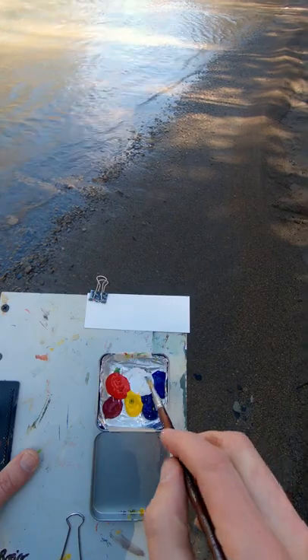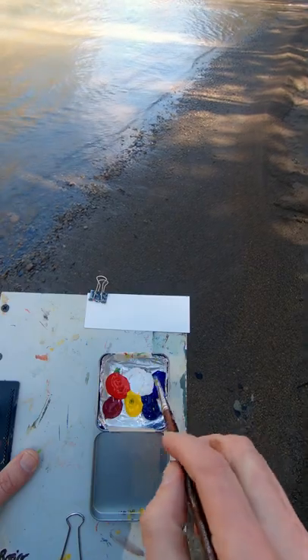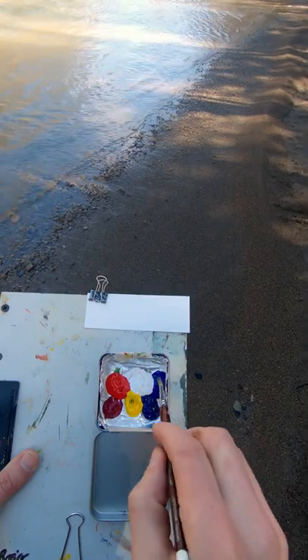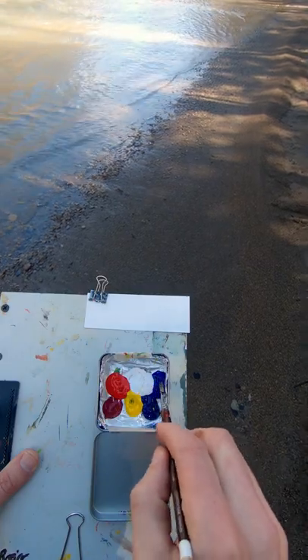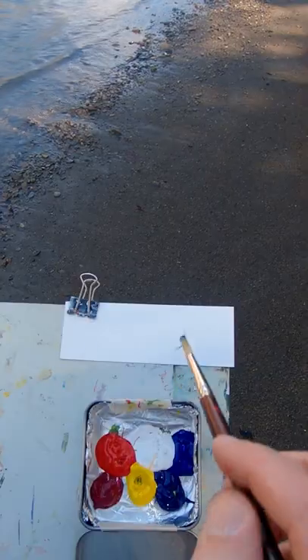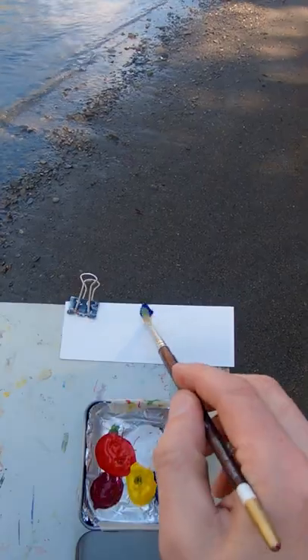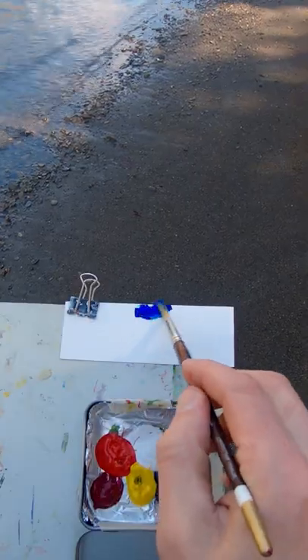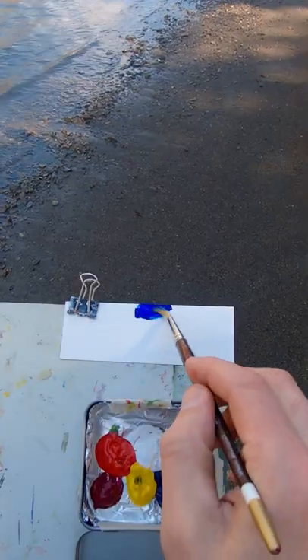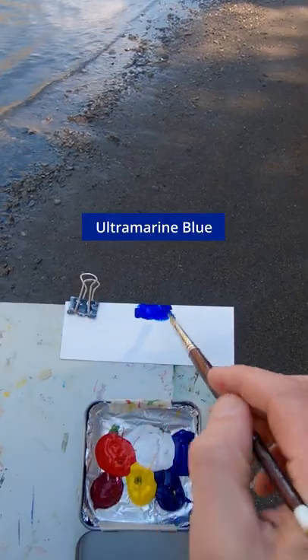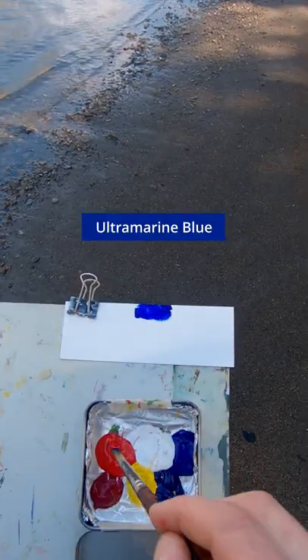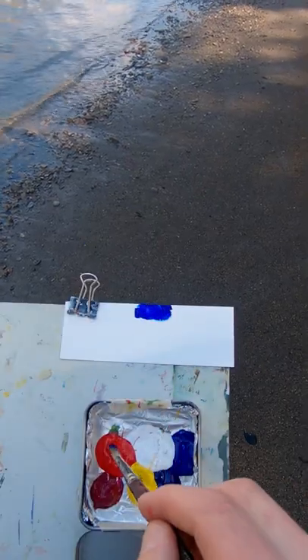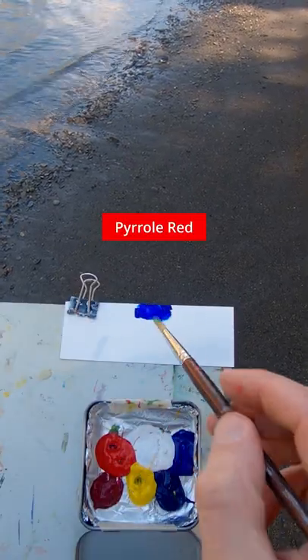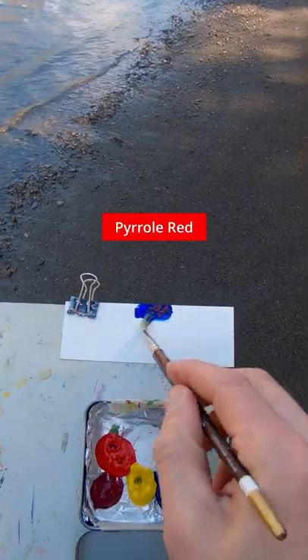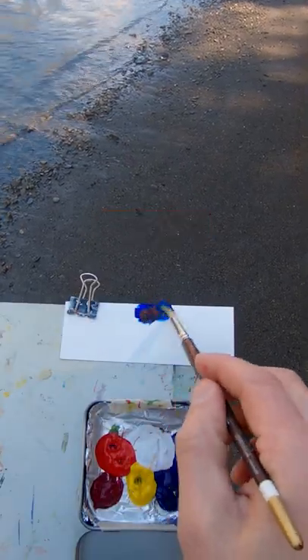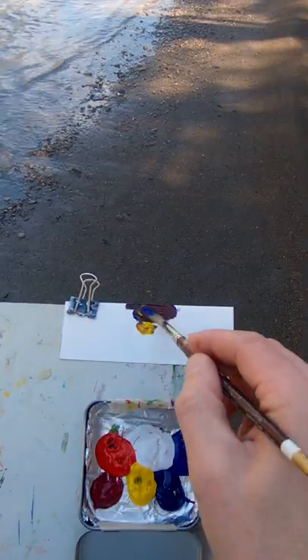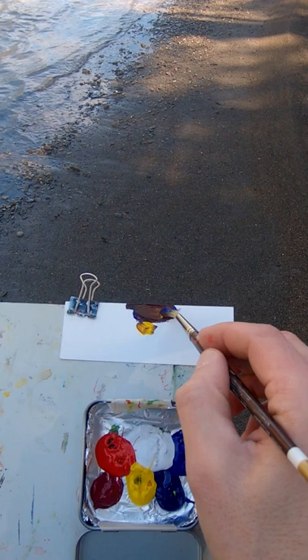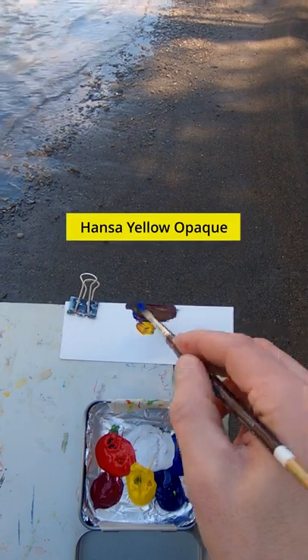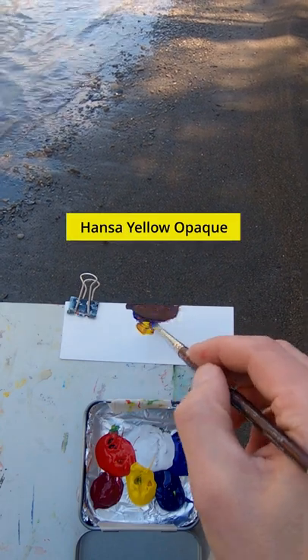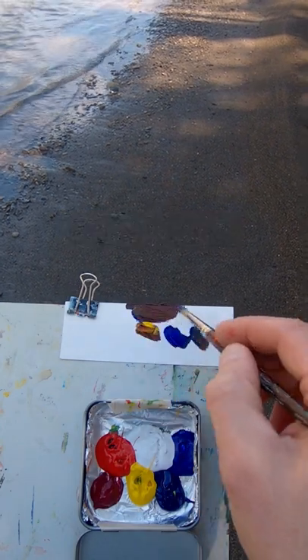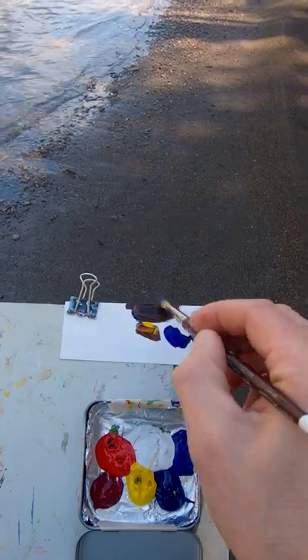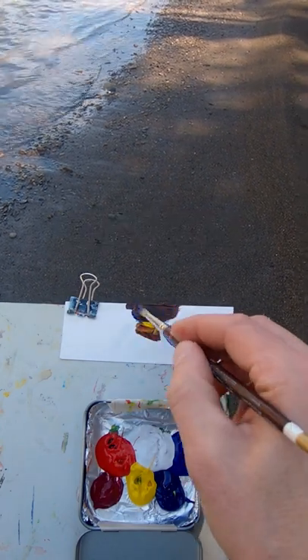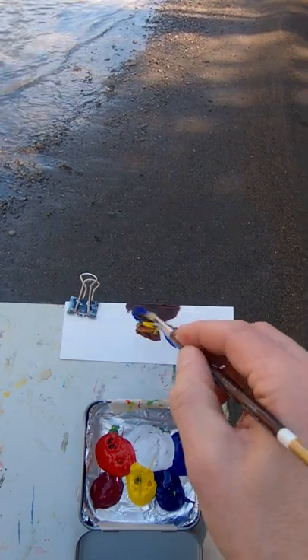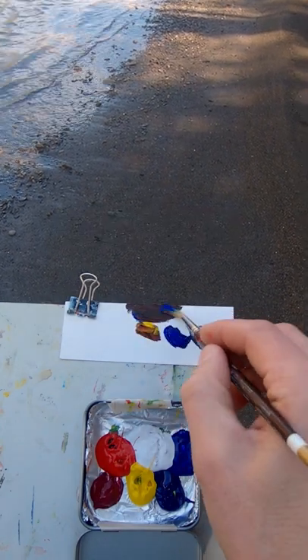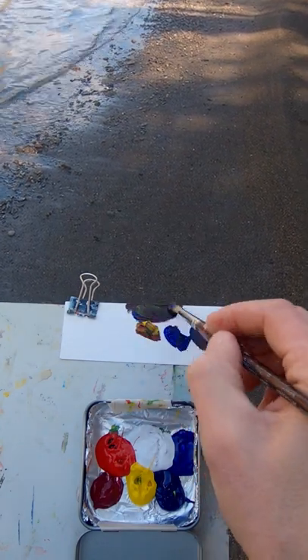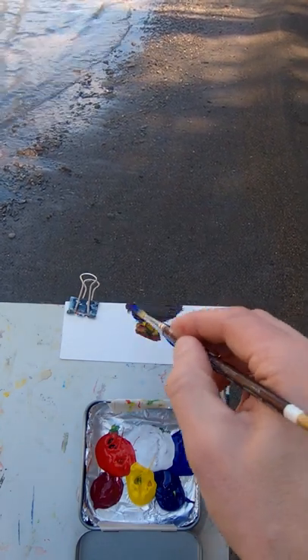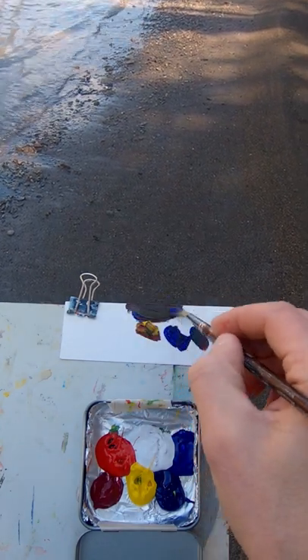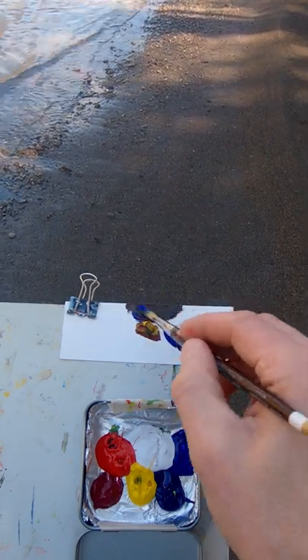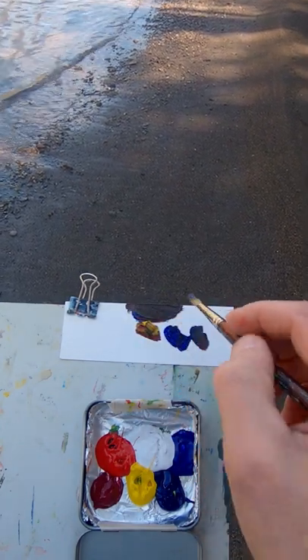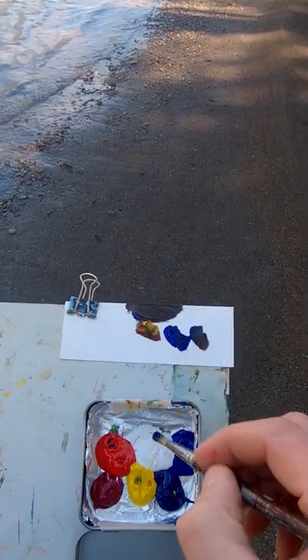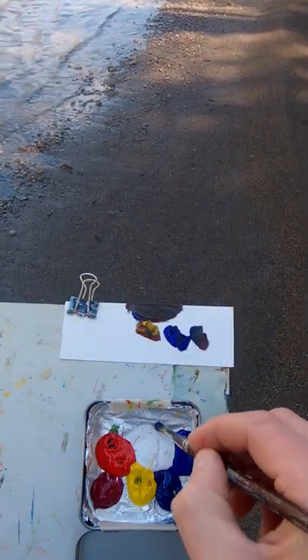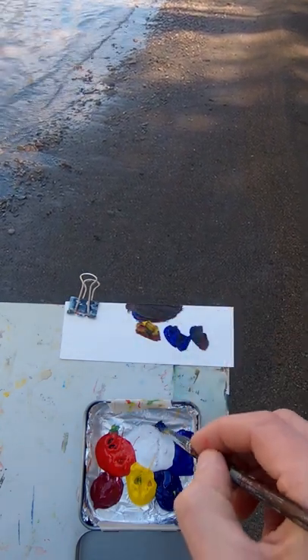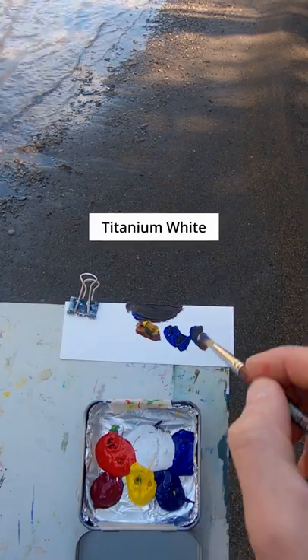I'm going to match the color of this sand. This is ultramarine blue and pyrrole red. Needs some yellow. More blue. A little bit more yellow. I think it needs a touch of white.